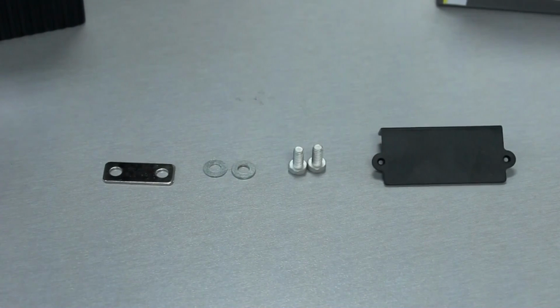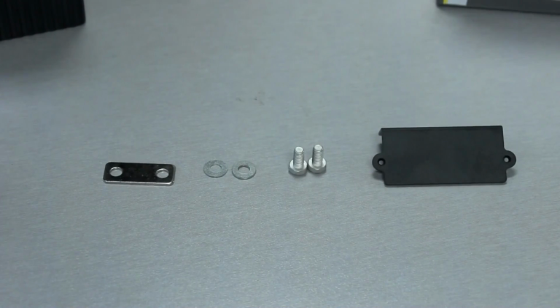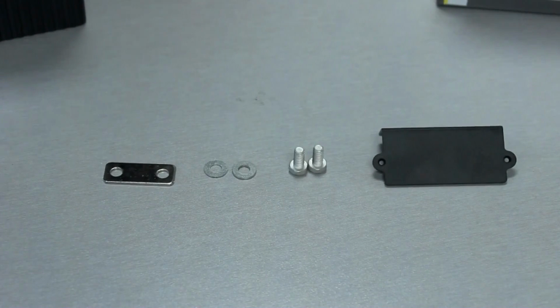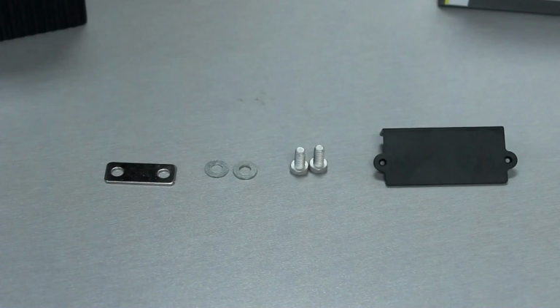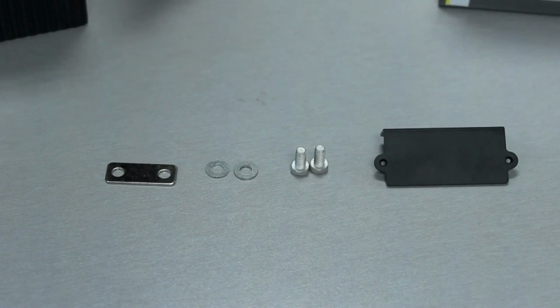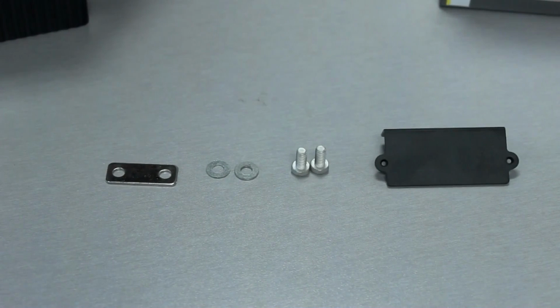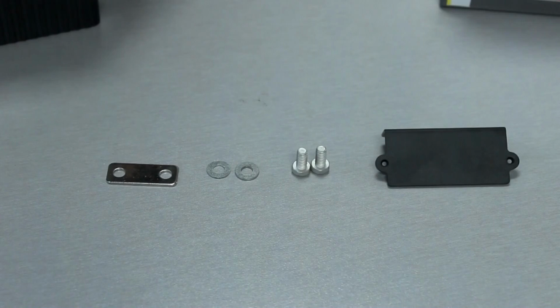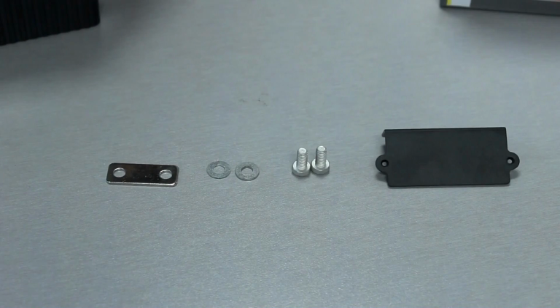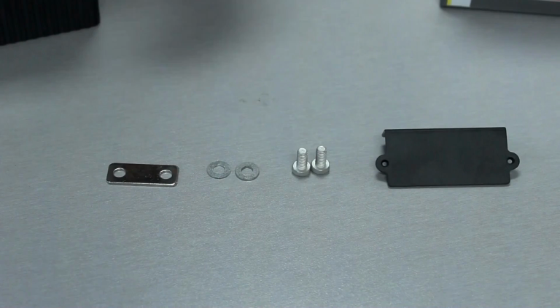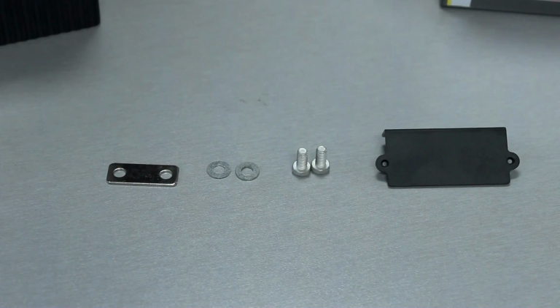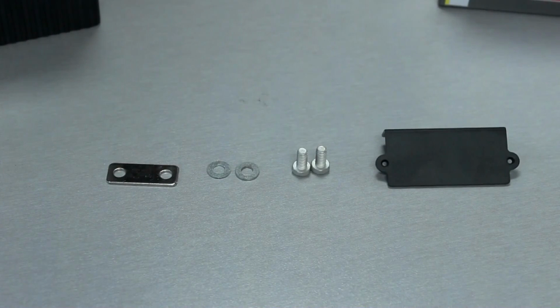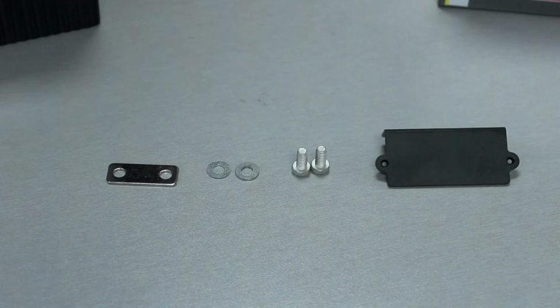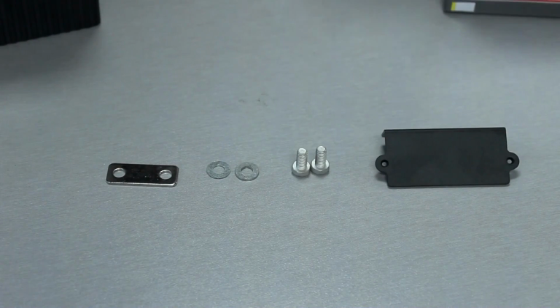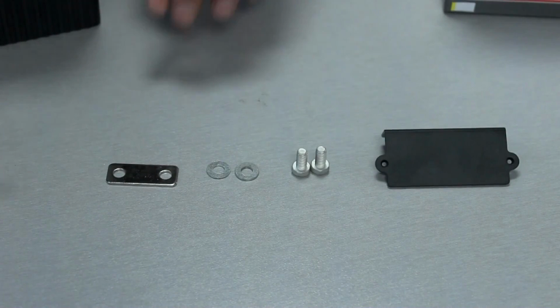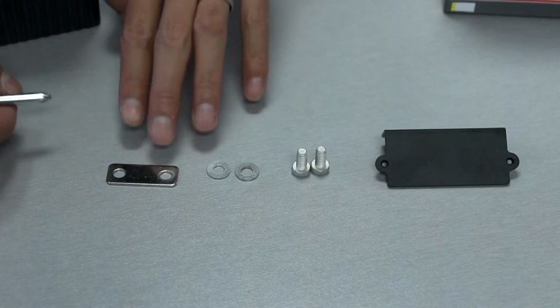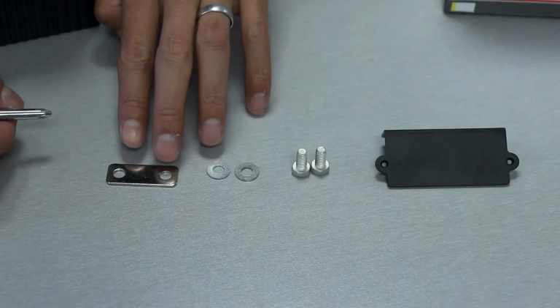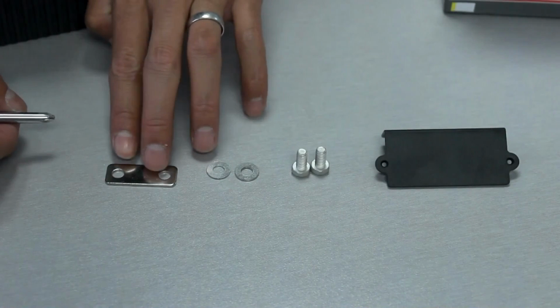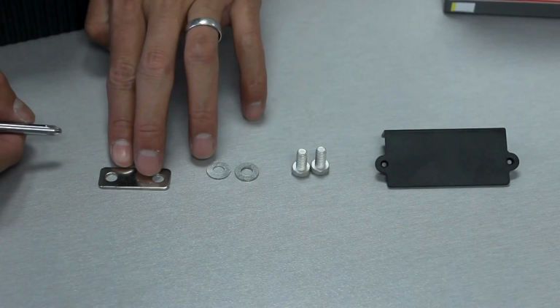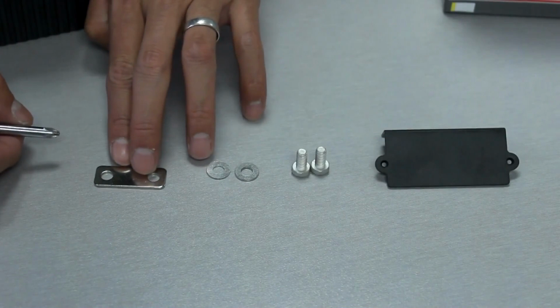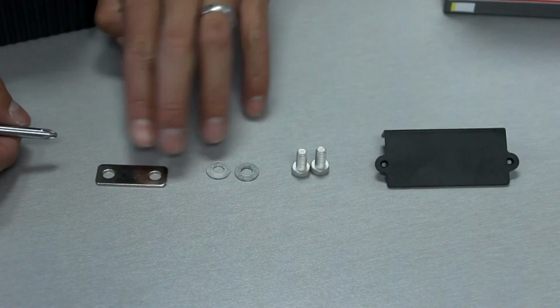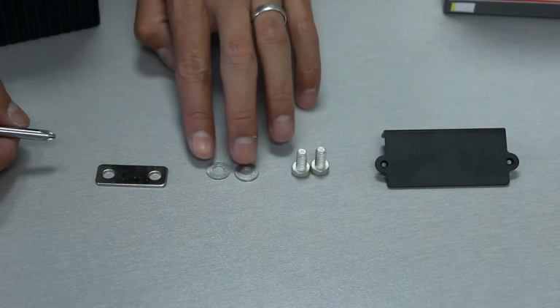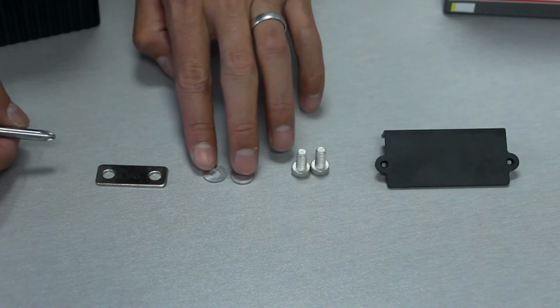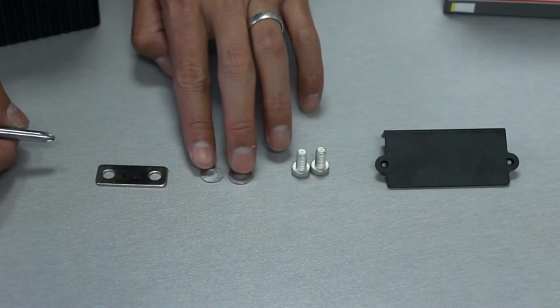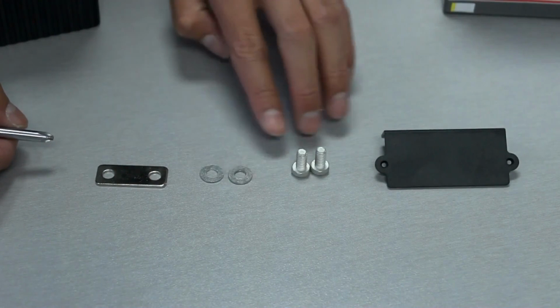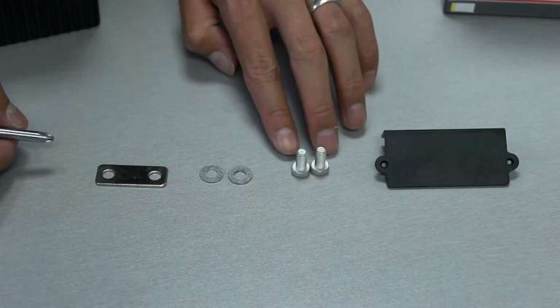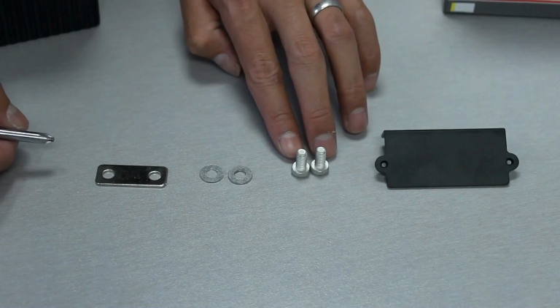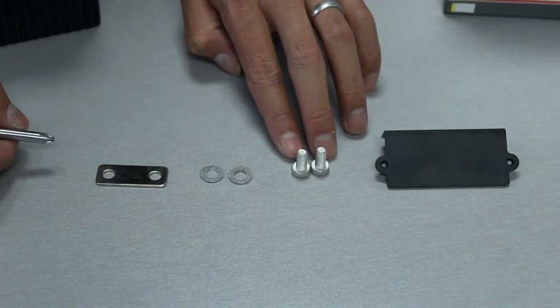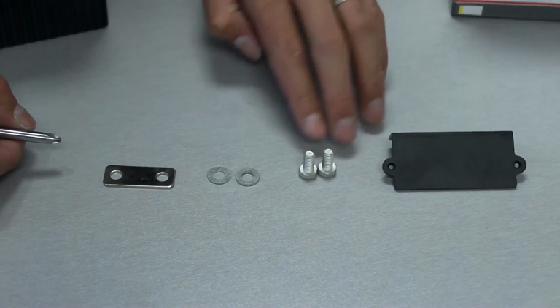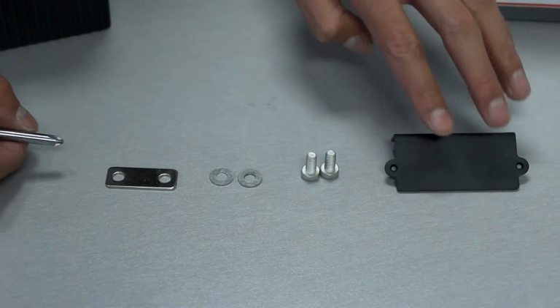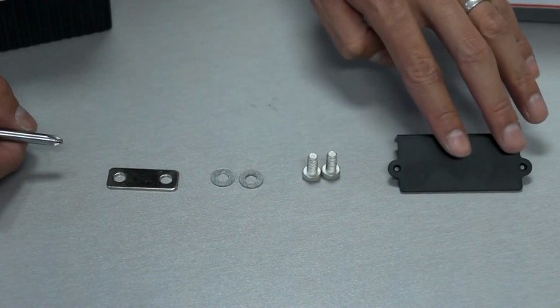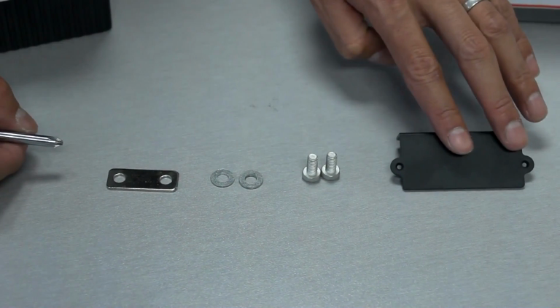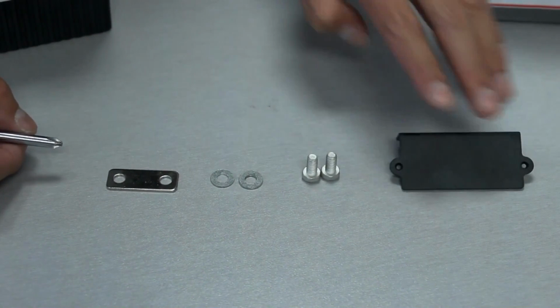Everything that you'll need to prepare your battery is included in the box. You'll have your crossbar, washers, bolts, and a cover.